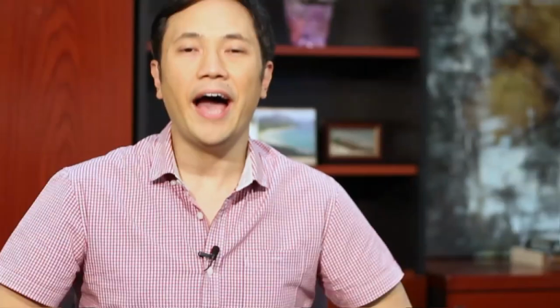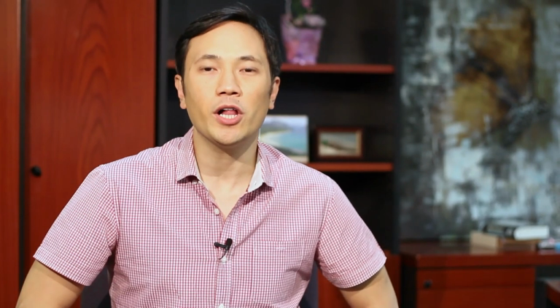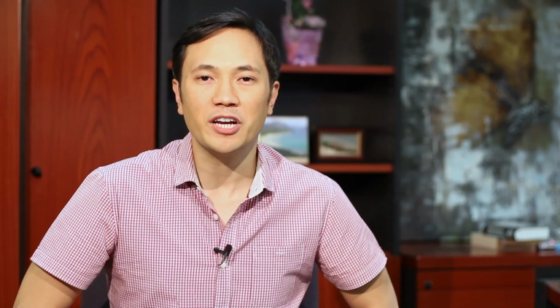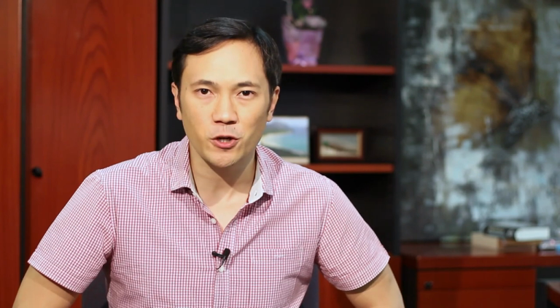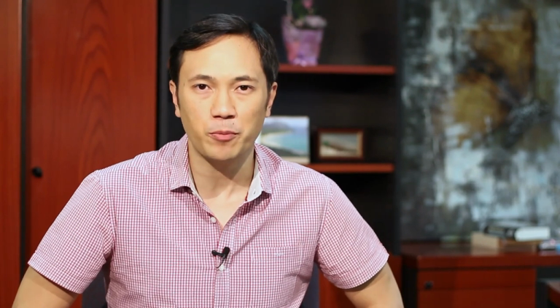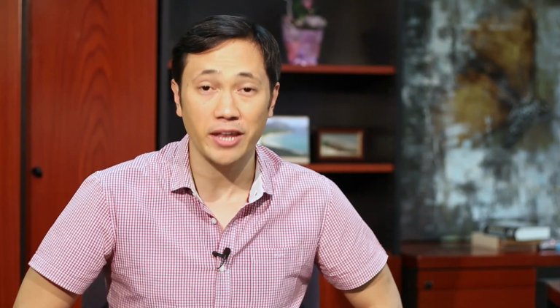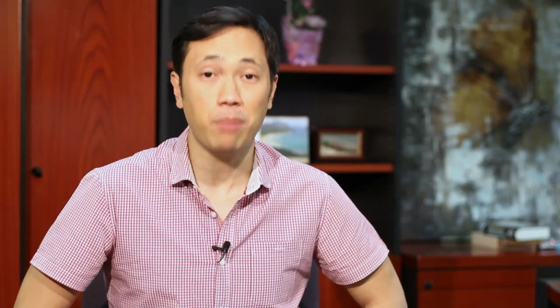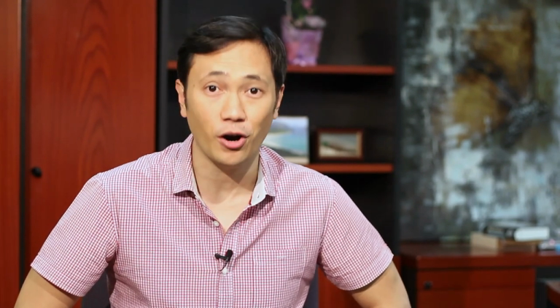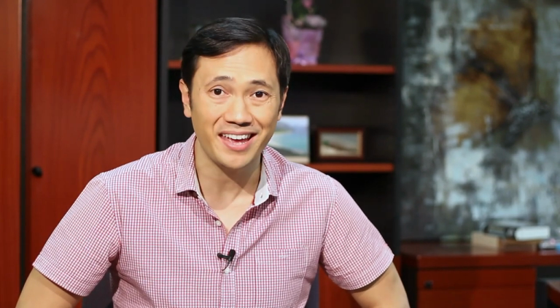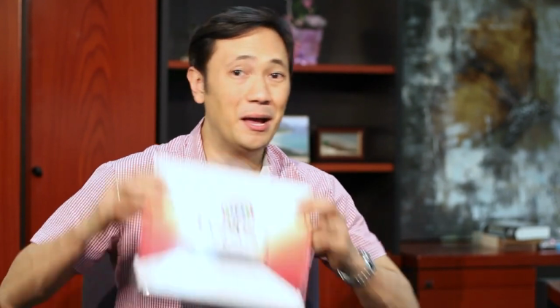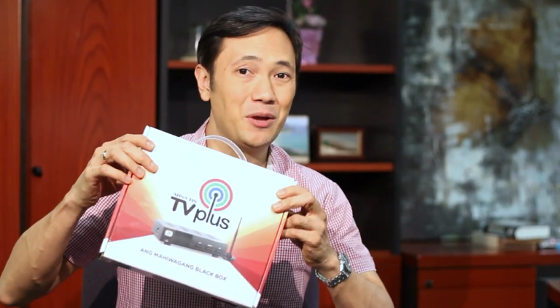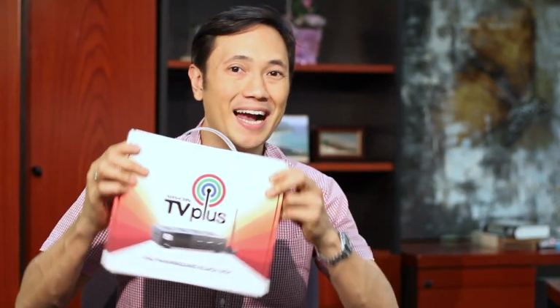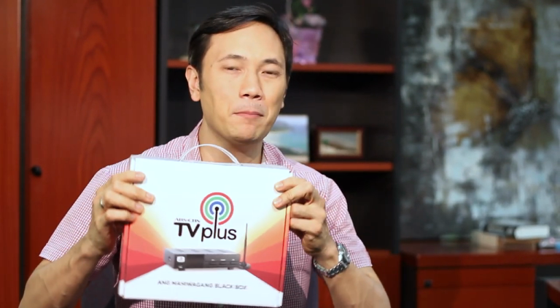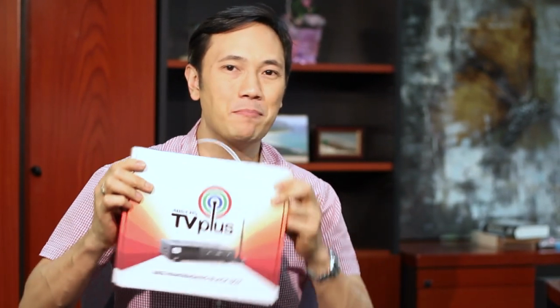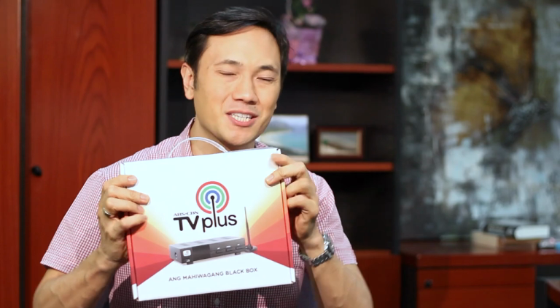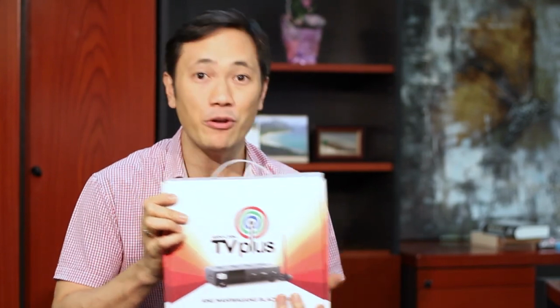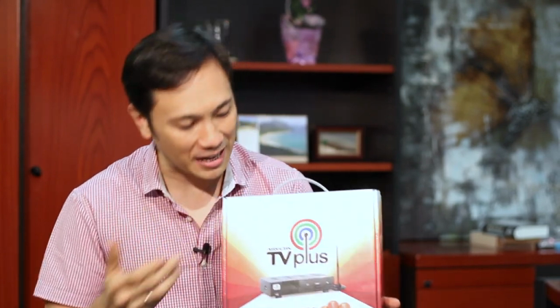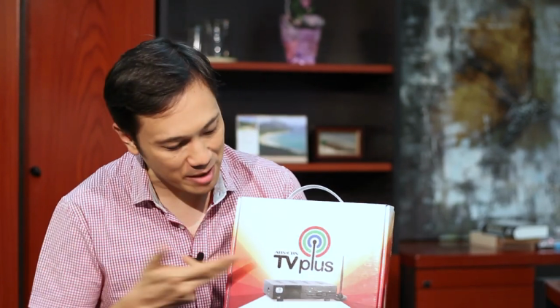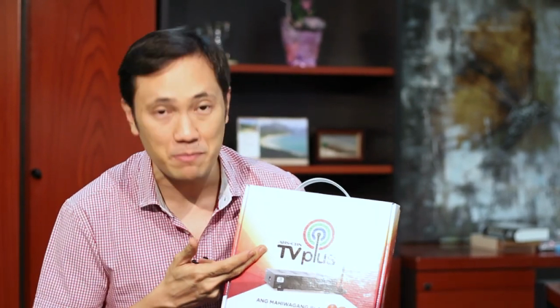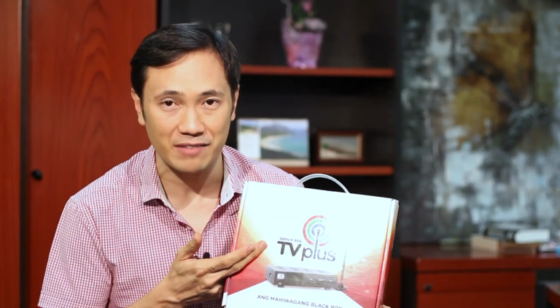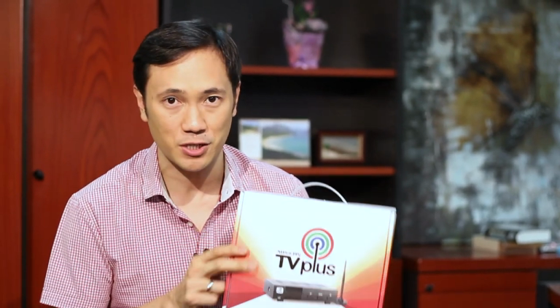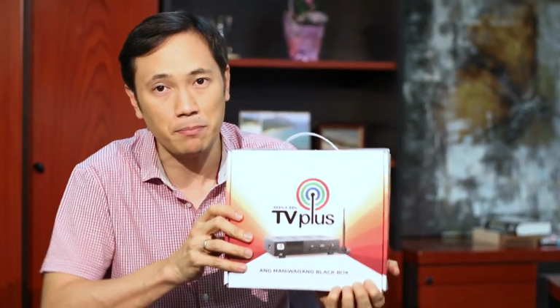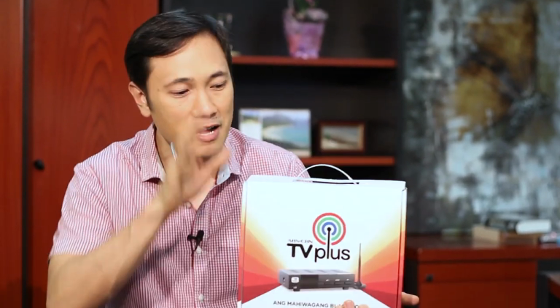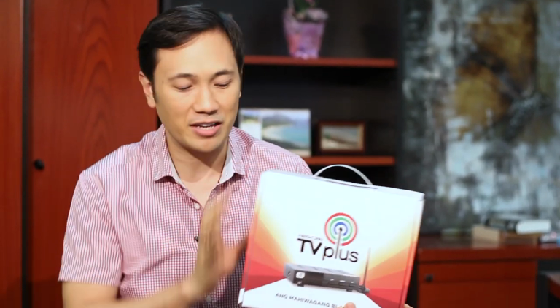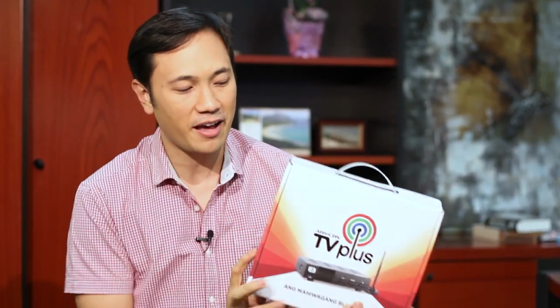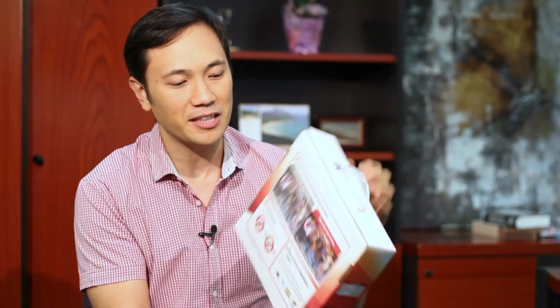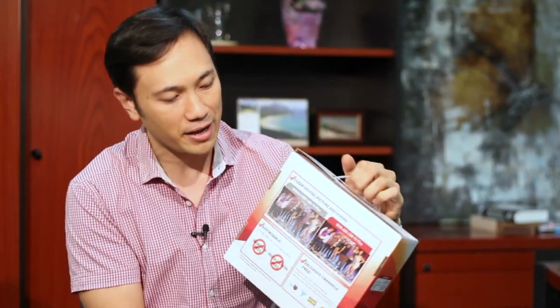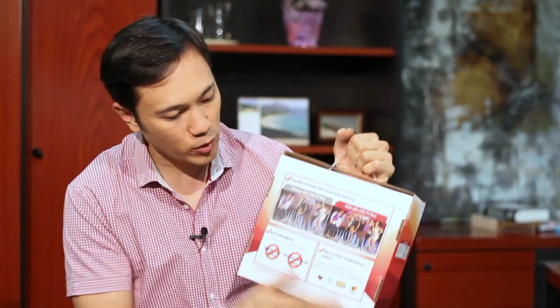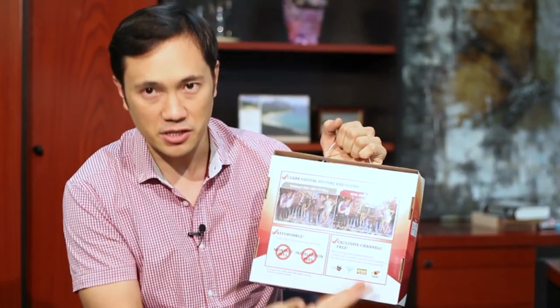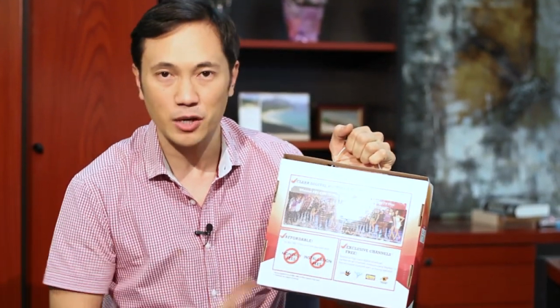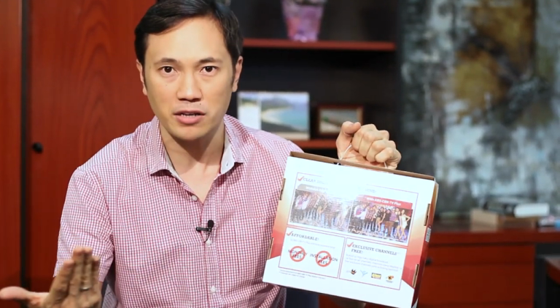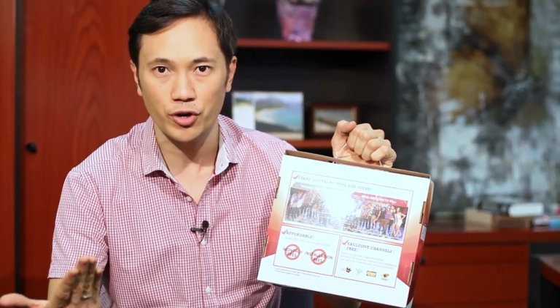Hi guys, welcome to a very special sneak preview and unboxing of the Mahiwagang Black Box, now known as the ABS-CBN TV+. This is the box, the device is inside, and at the back you can quickly see basically what the box can do for you.